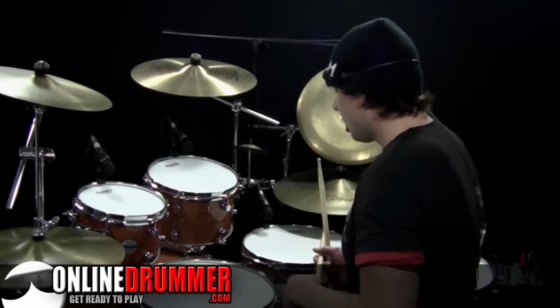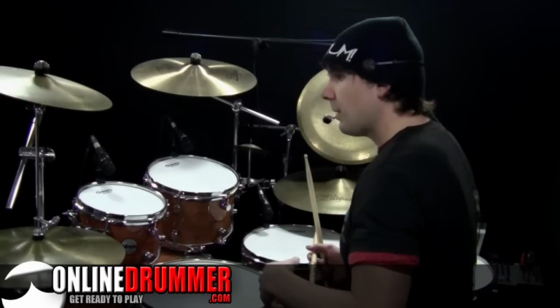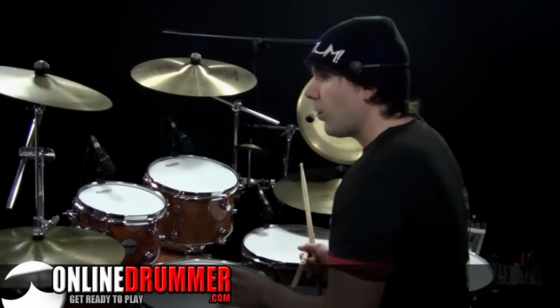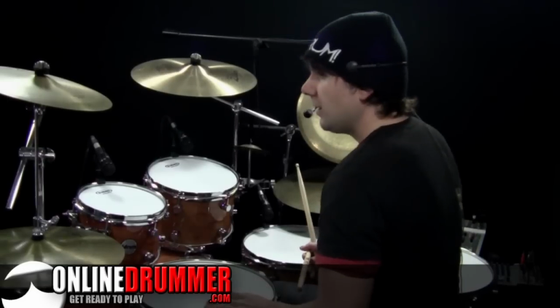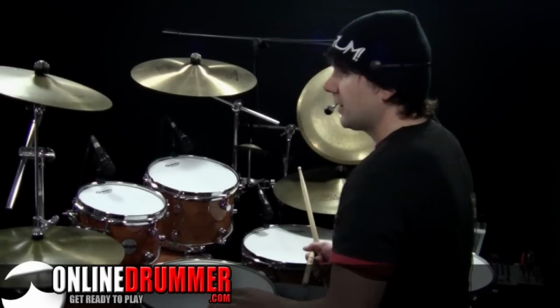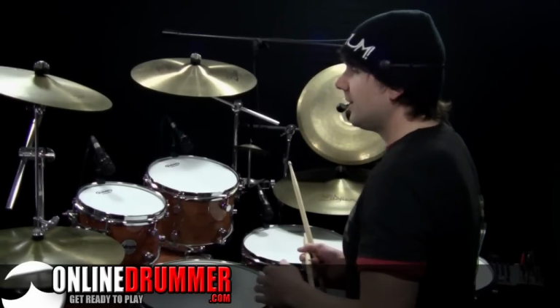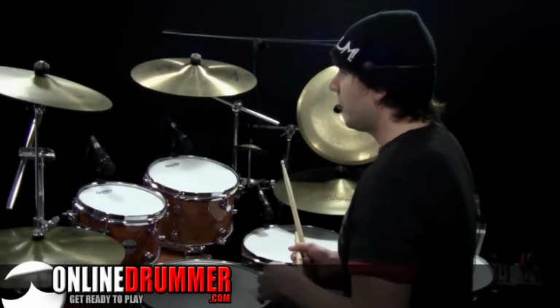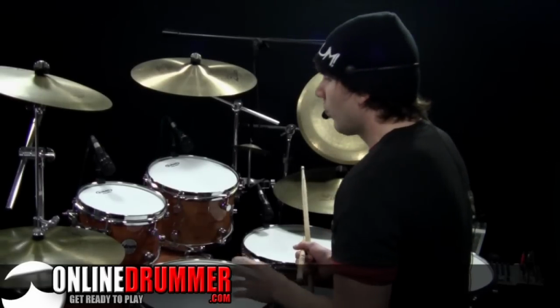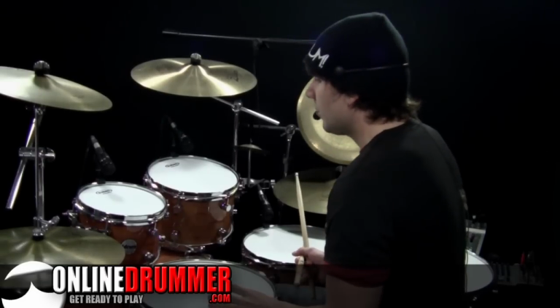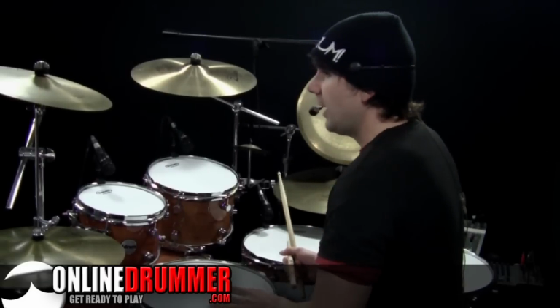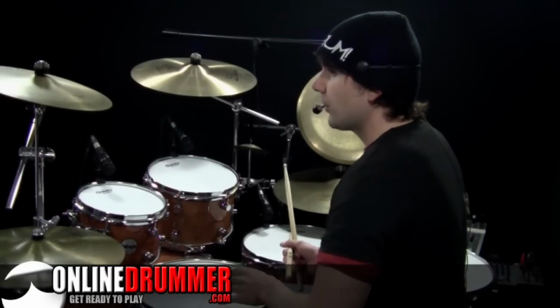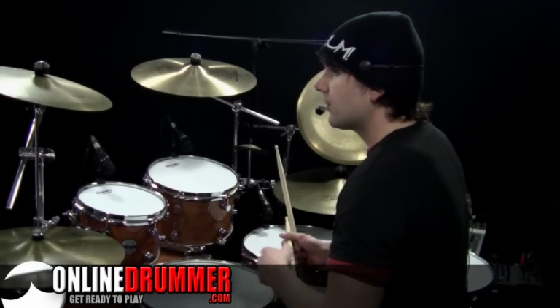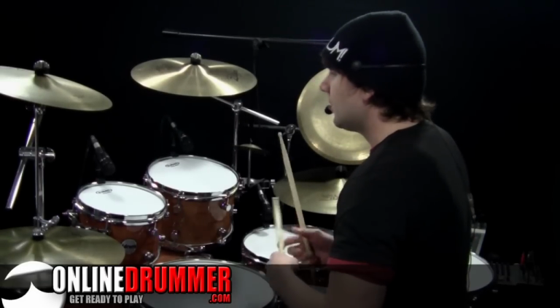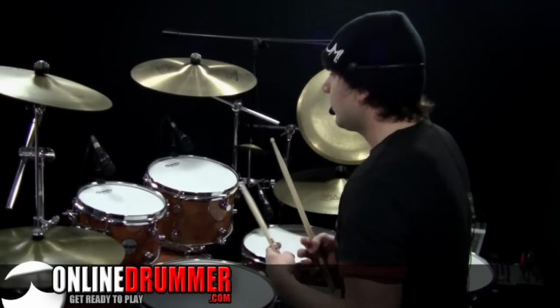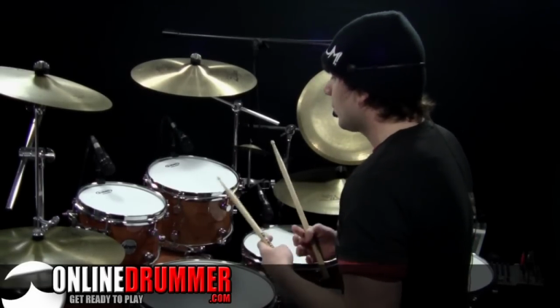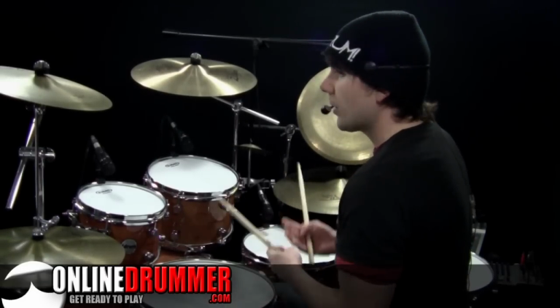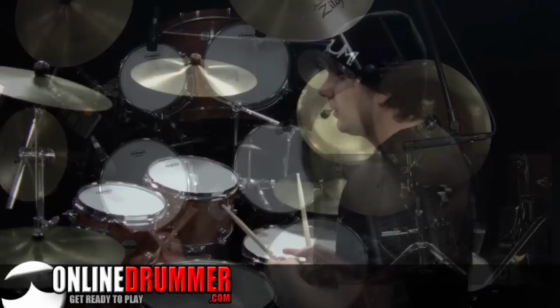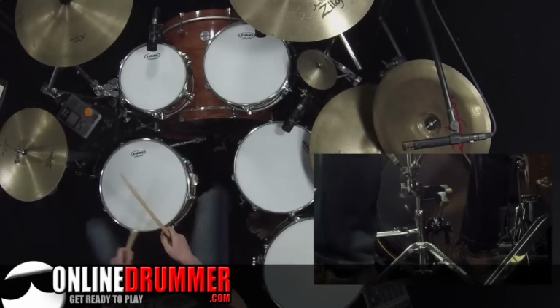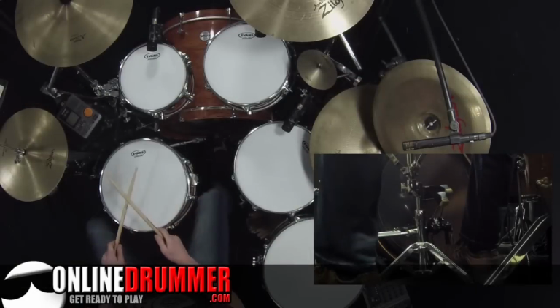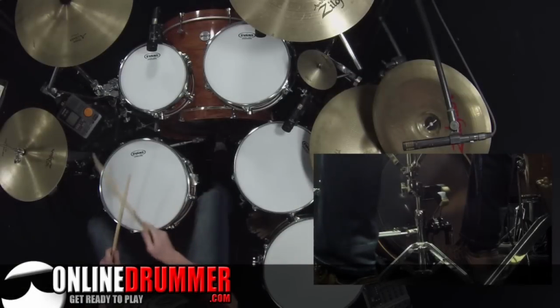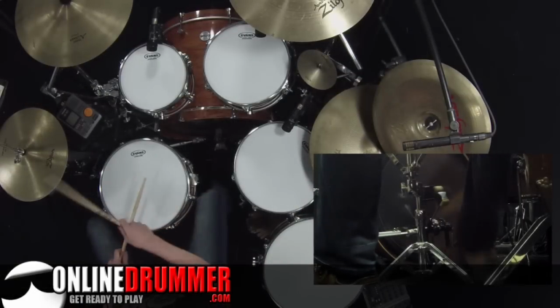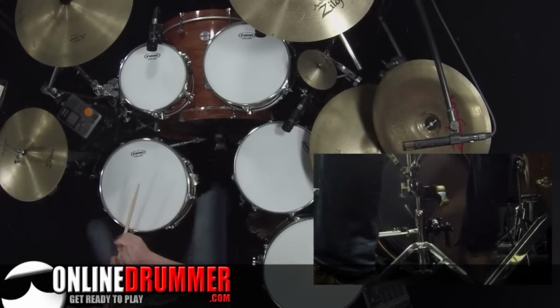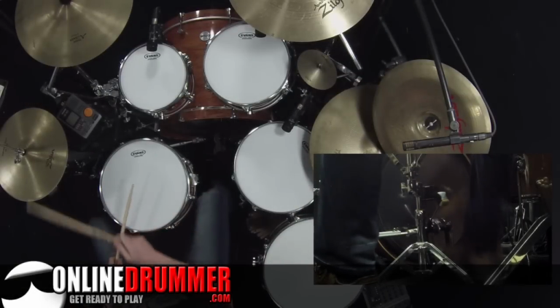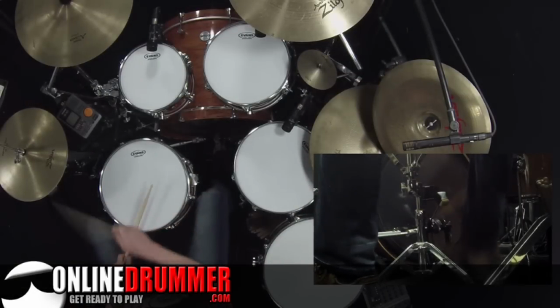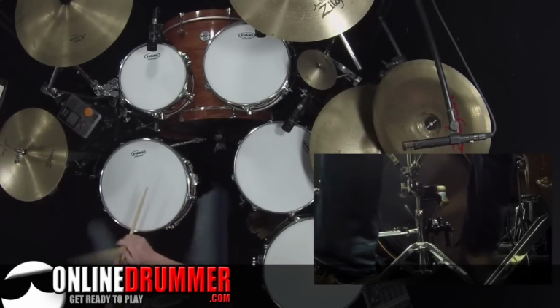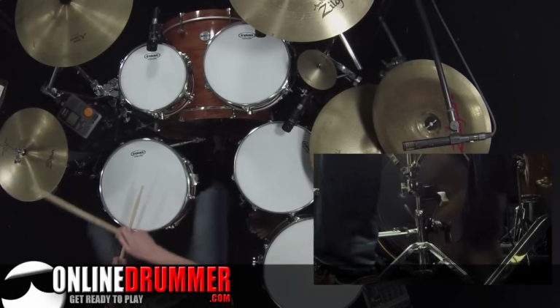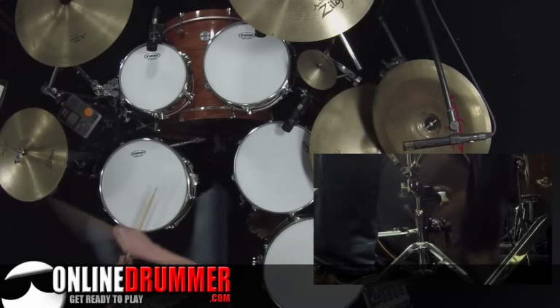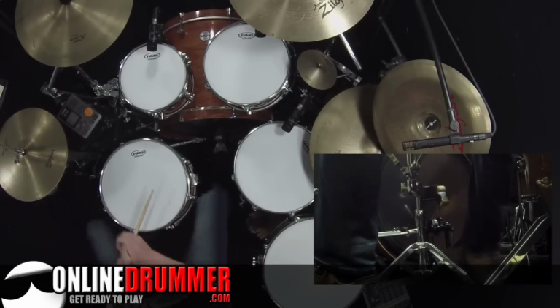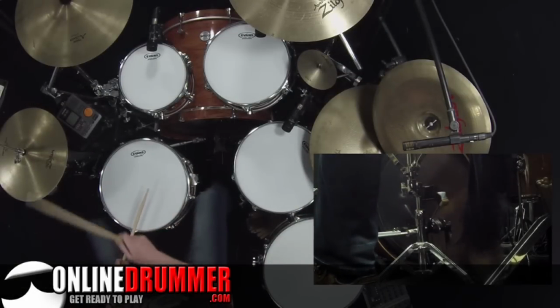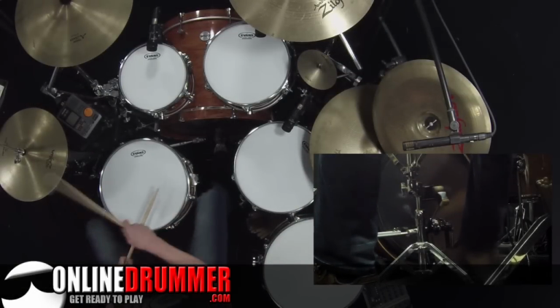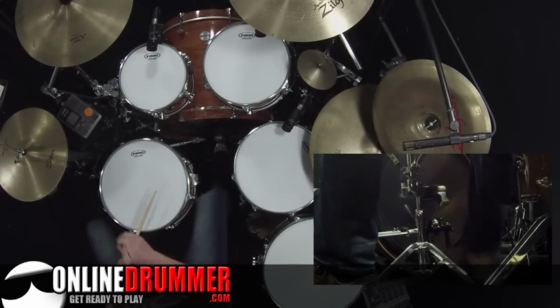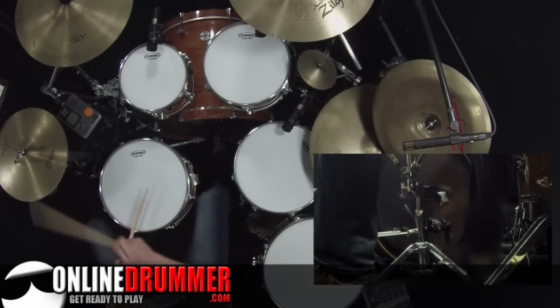We'll start with number 1. This is written in quarter notes and eighth notes just to get you started. Number 1 is: 1, 2 and 3, 4 and 1, 2 and 3, 4.